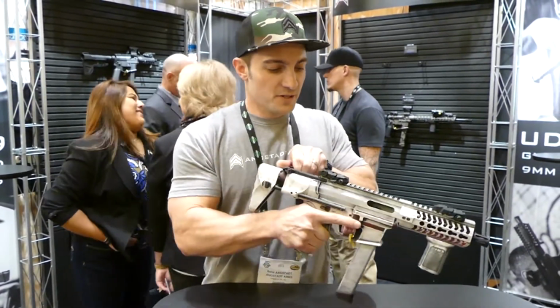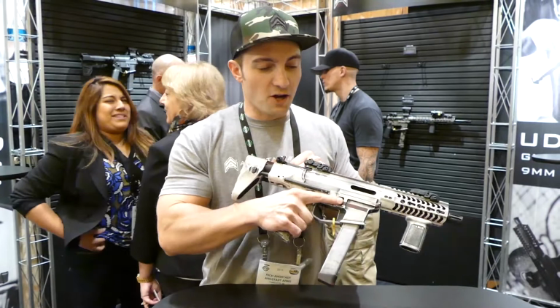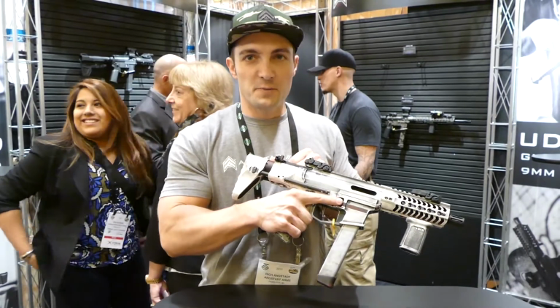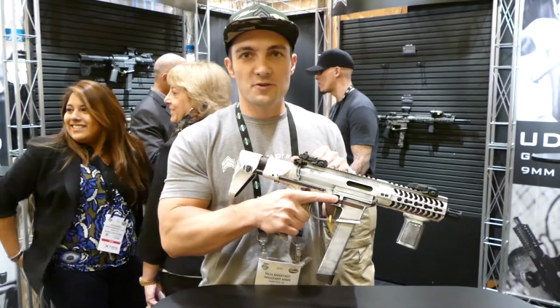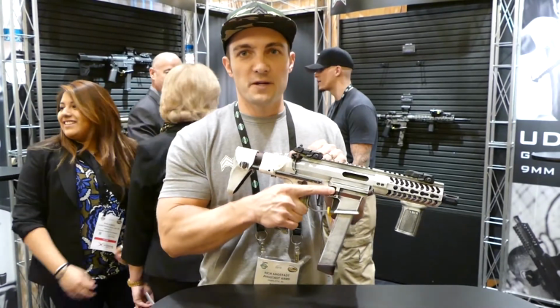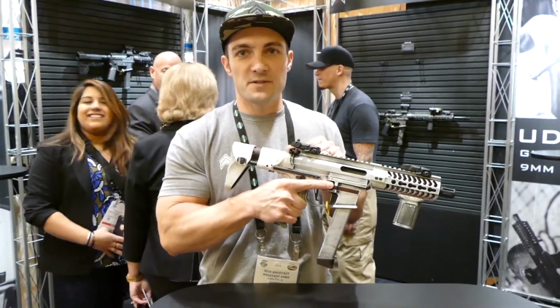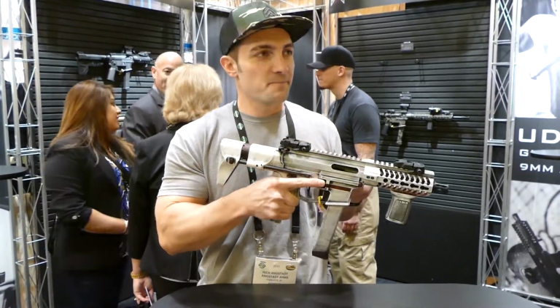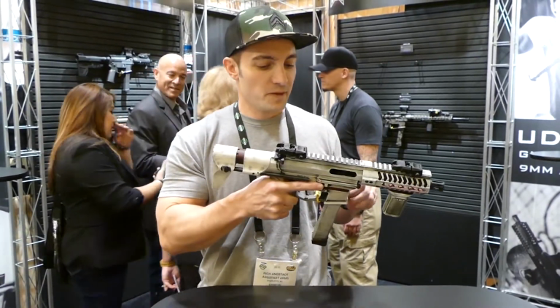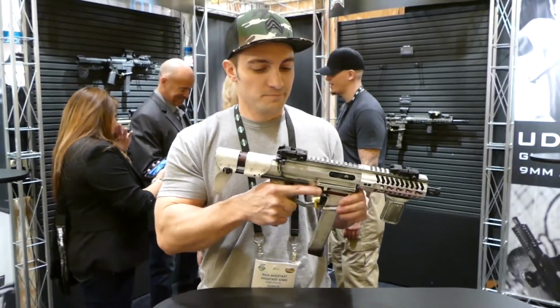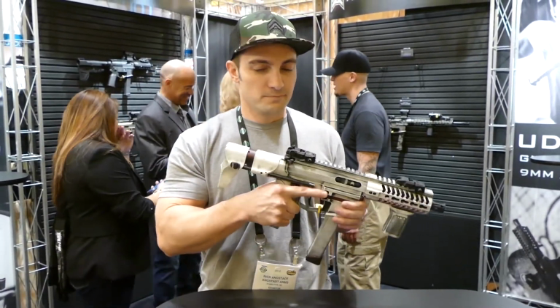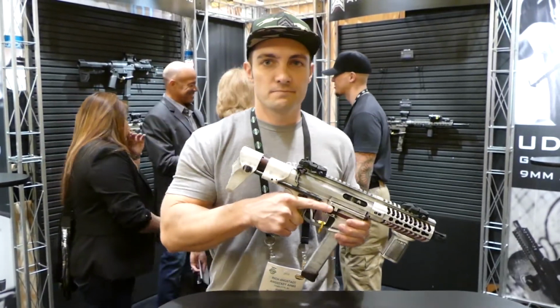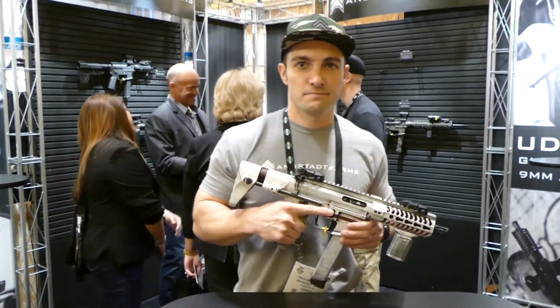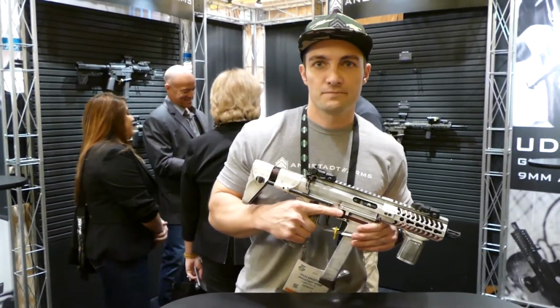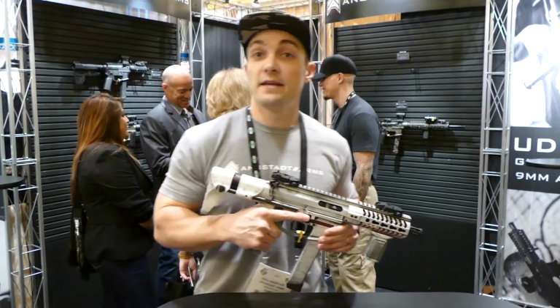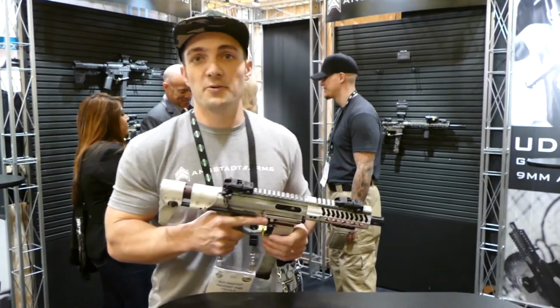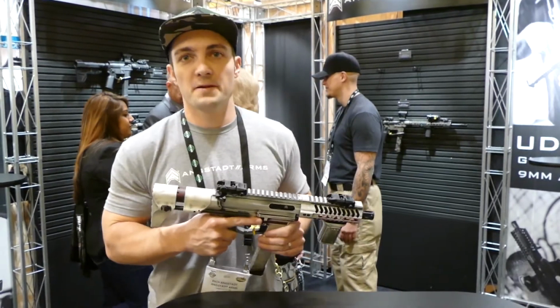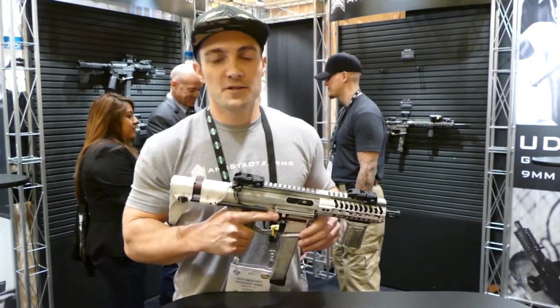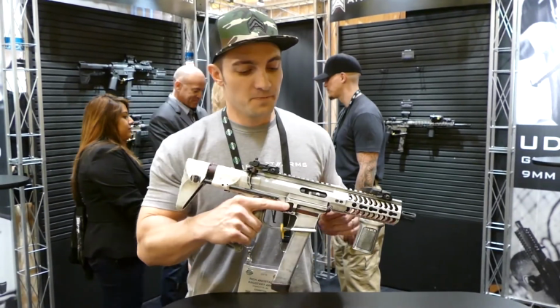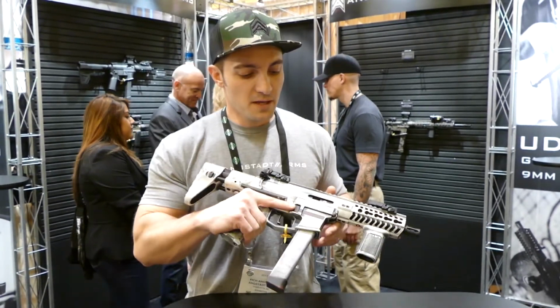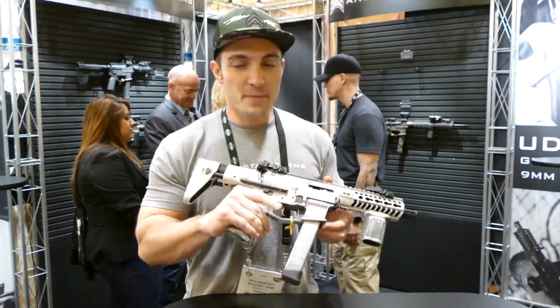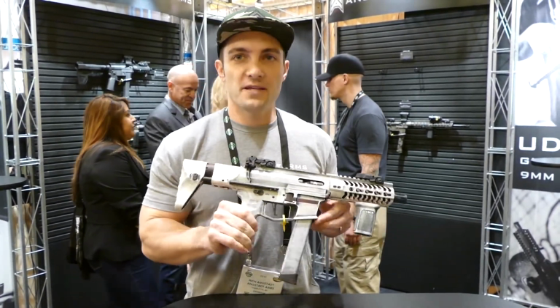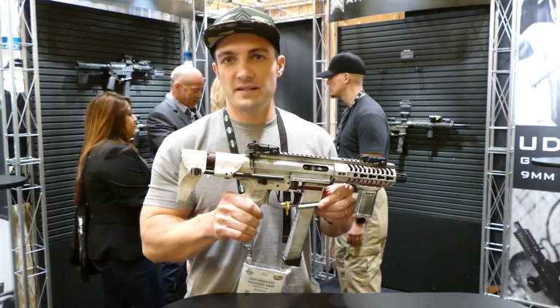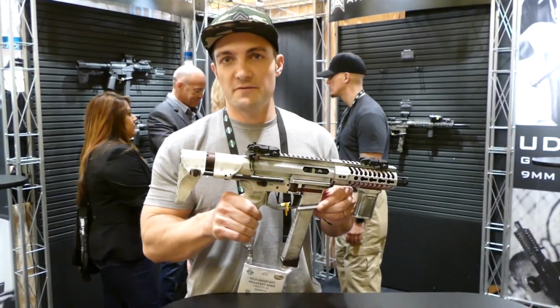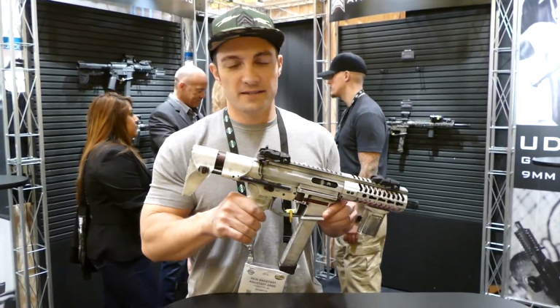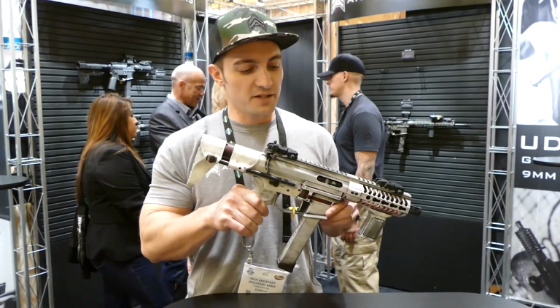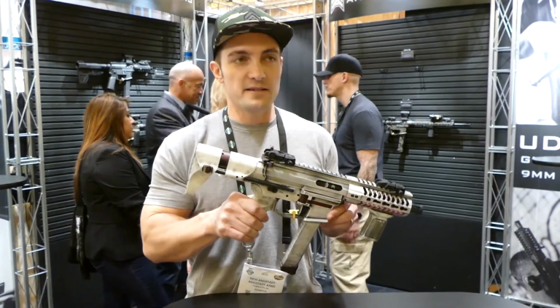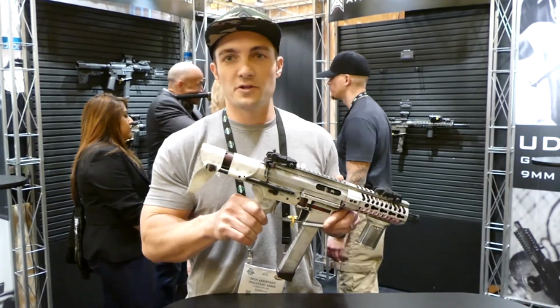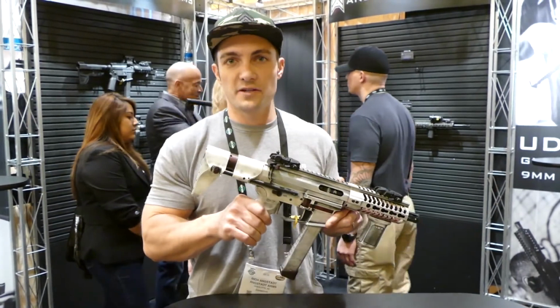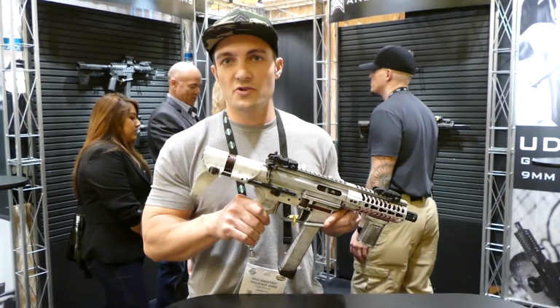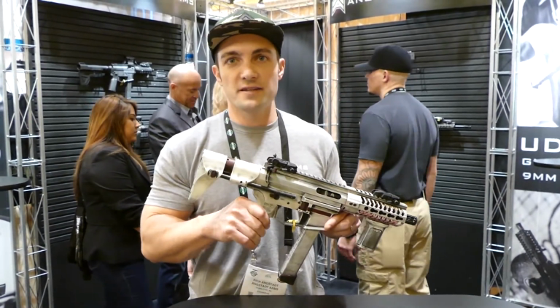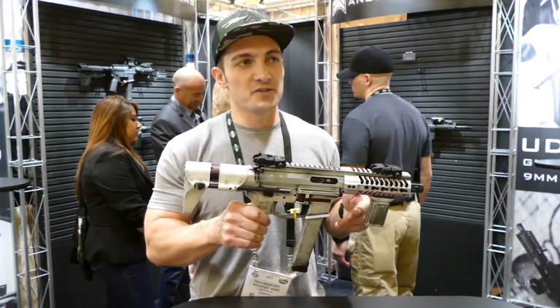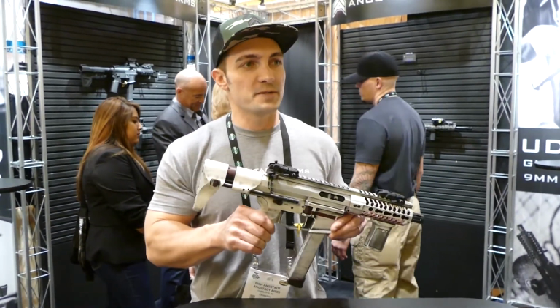Just like all the UDP-9s, it's compatible with pretty much all AR-15 aftermarket components and holds open on an empty round. It is available now. MSRP is $1,599 for this. You'll start seeing it in dealers really shortly and through our distributors as well as through our website.